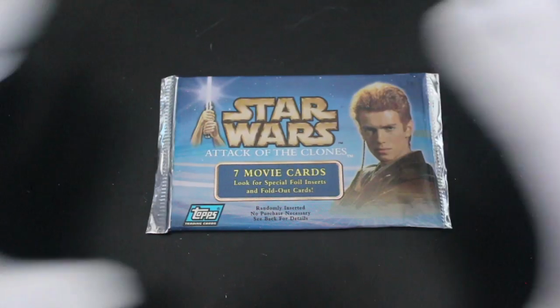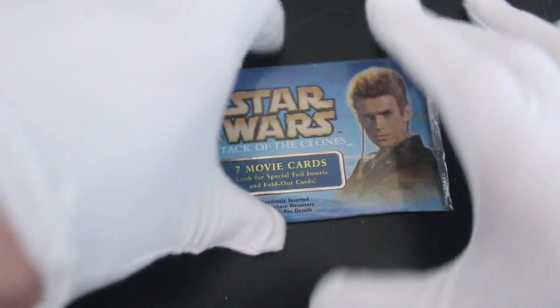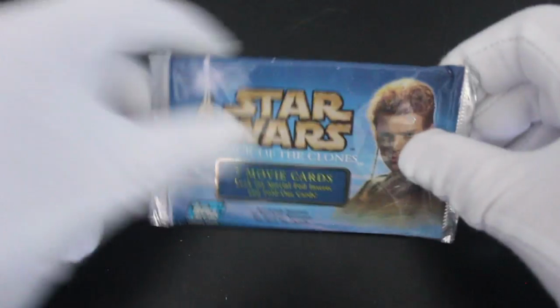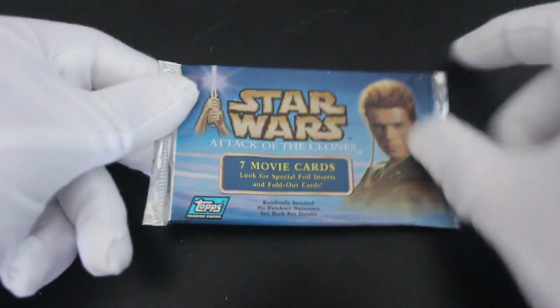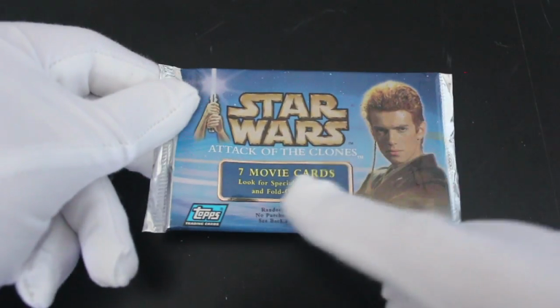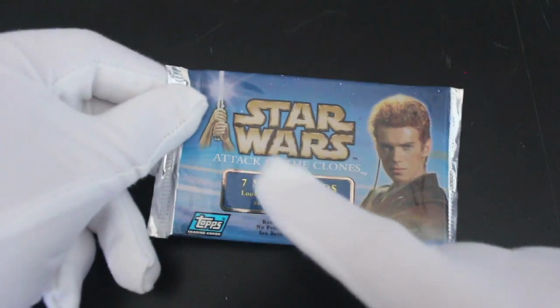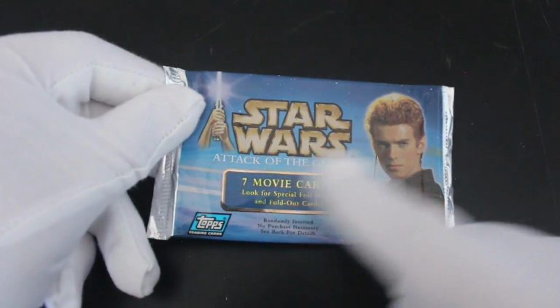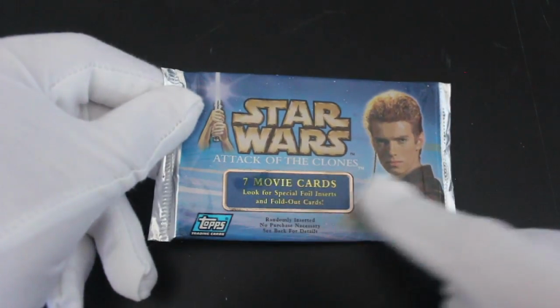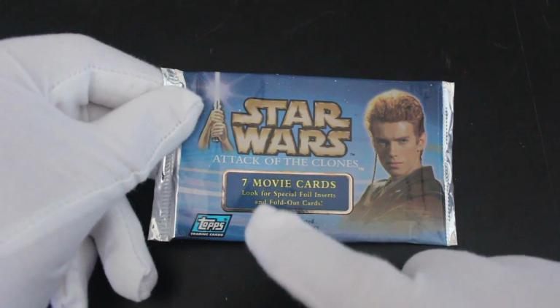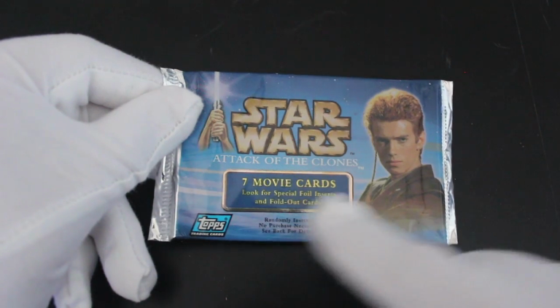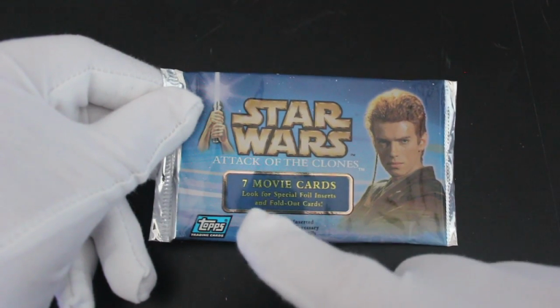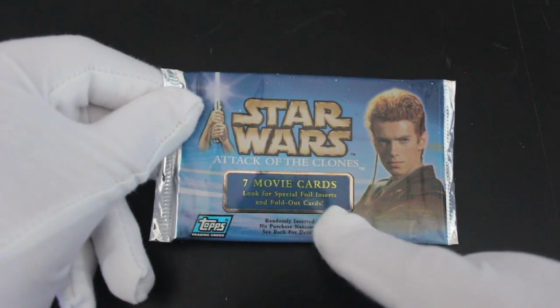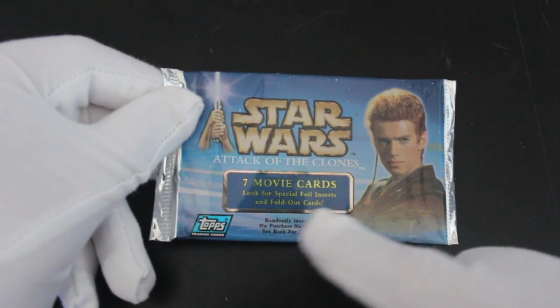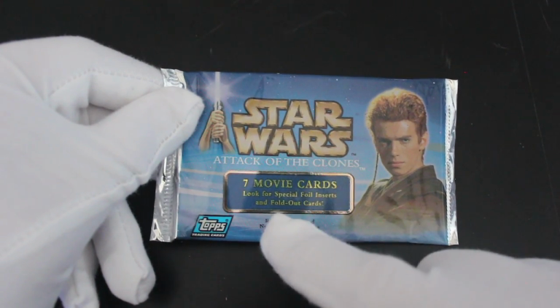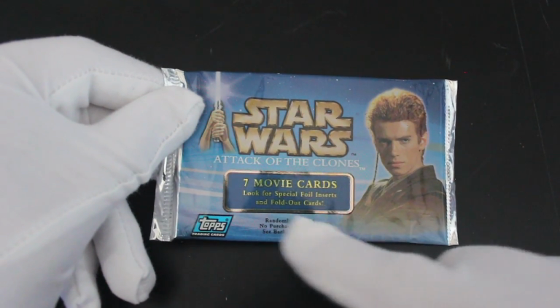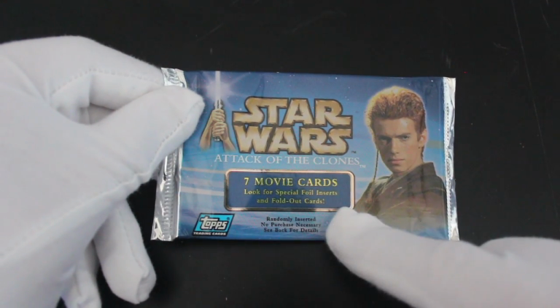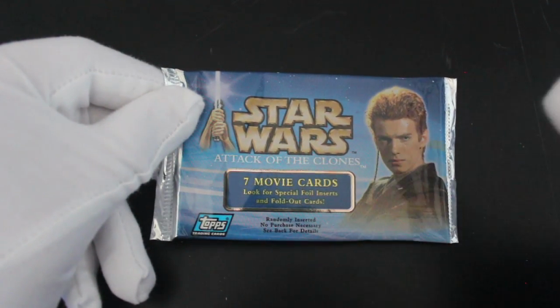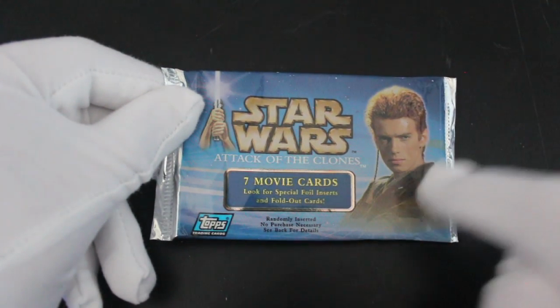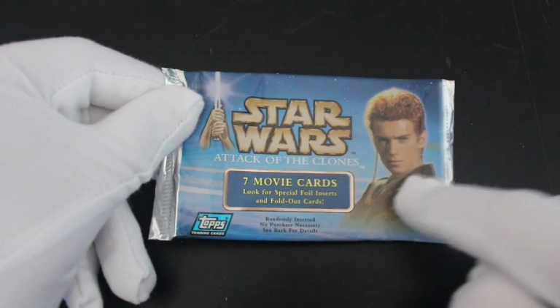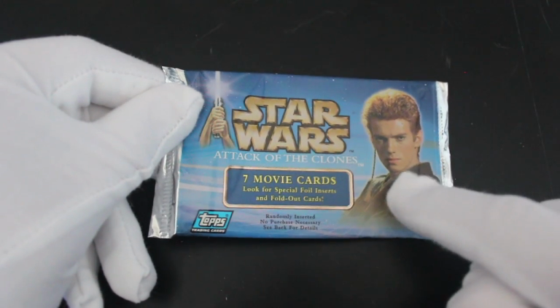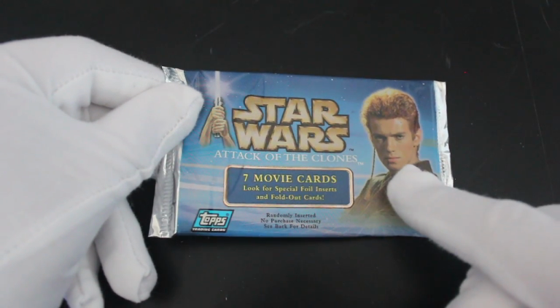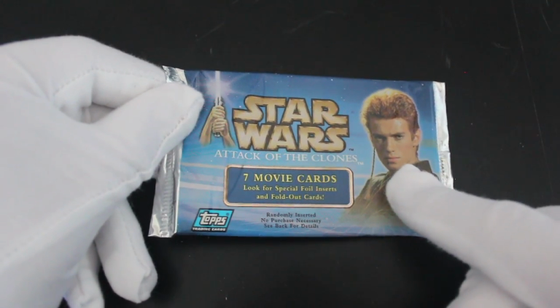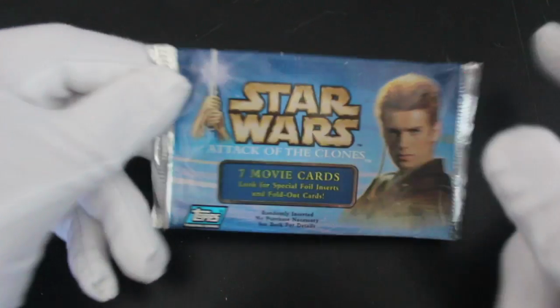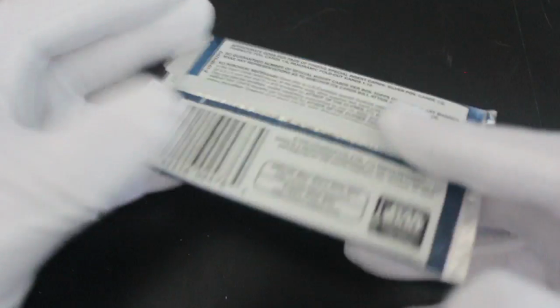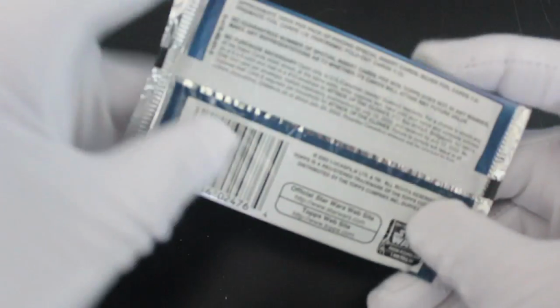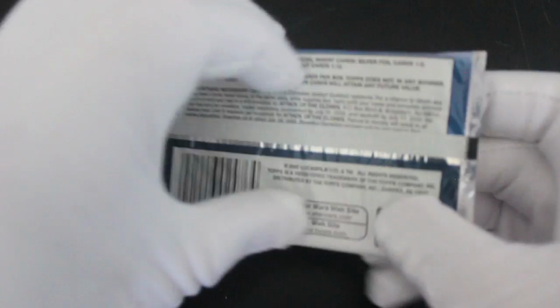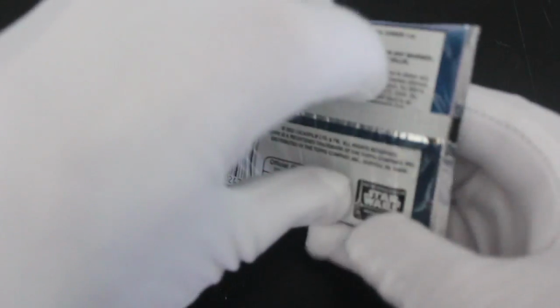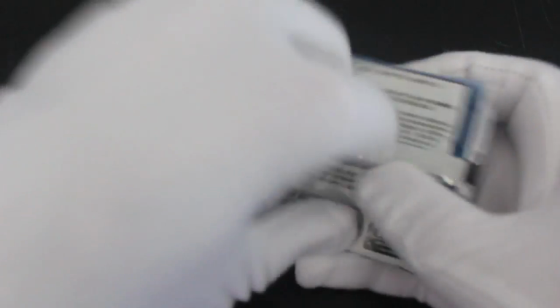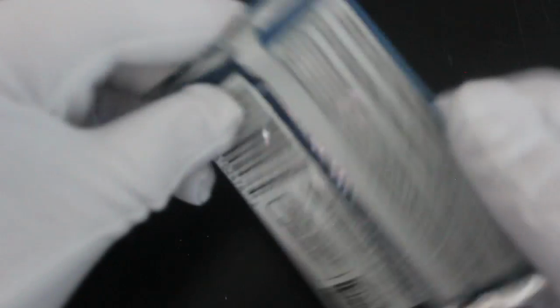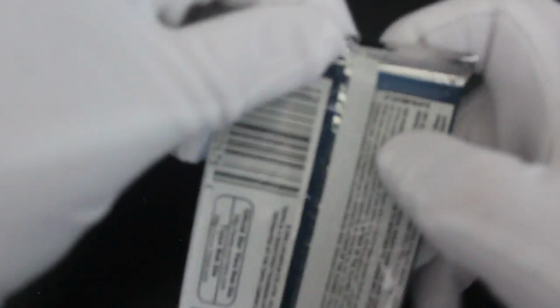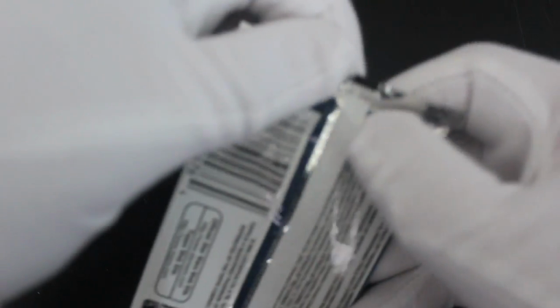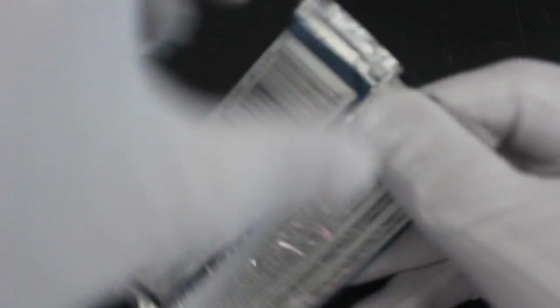Hello, it's me, Trading Card Tony. For another pack today, we've got Star Wars: Attack of the Clones — seven movie cards, look for special foil inserts and fold-out cards. And Anakin looking a bit upset there up front. What's up with you, Anakin? I'm going to open your pack now. Get over it.